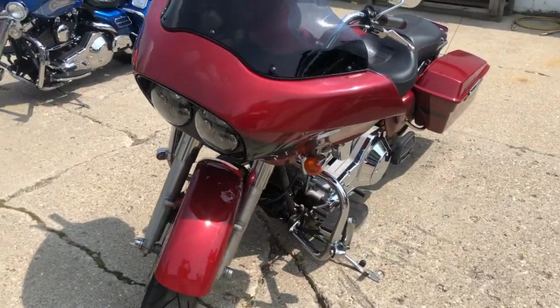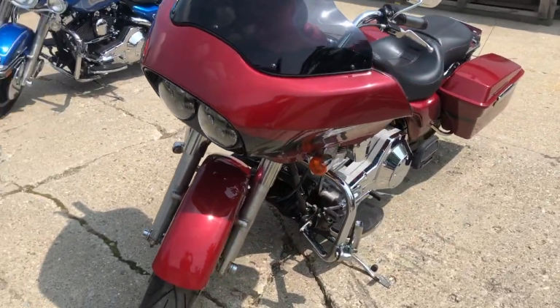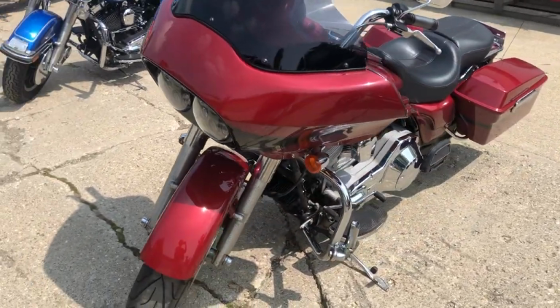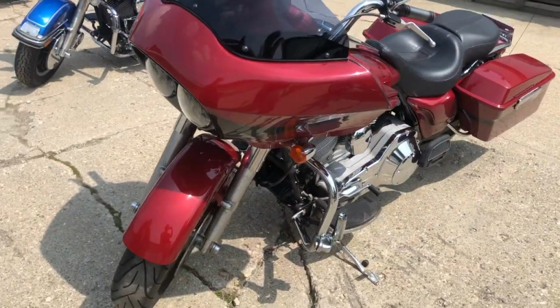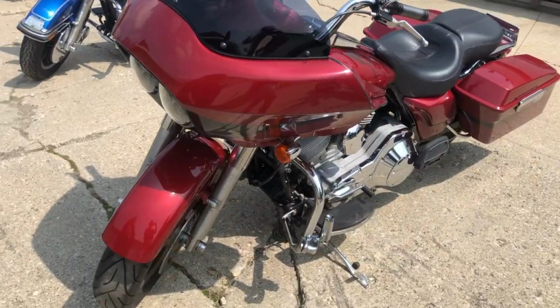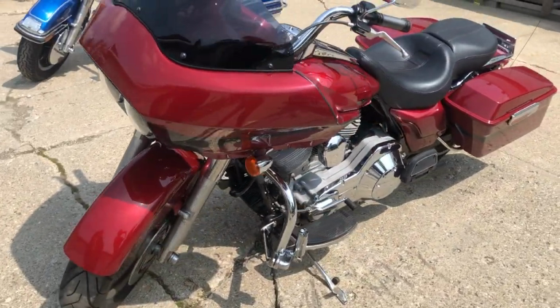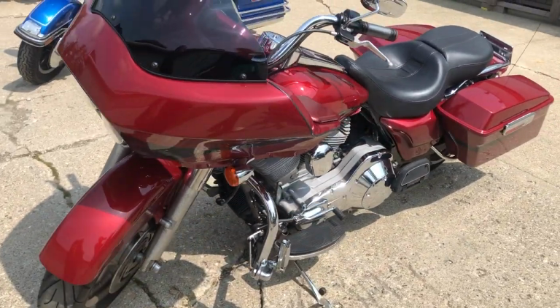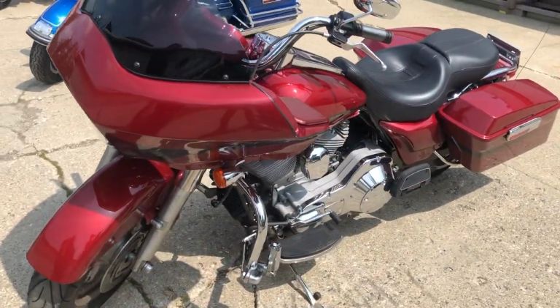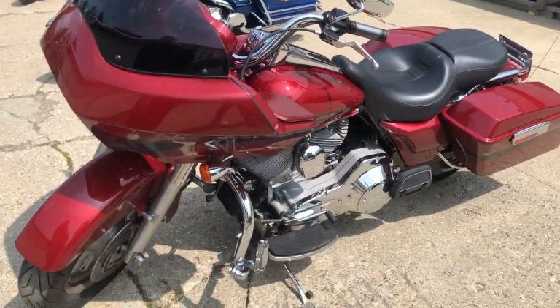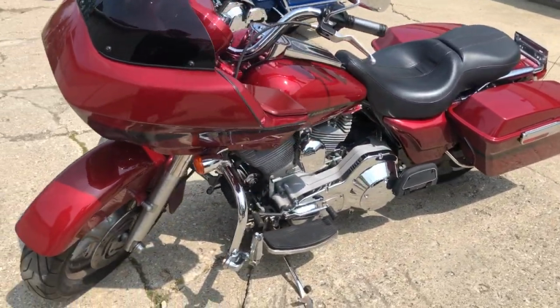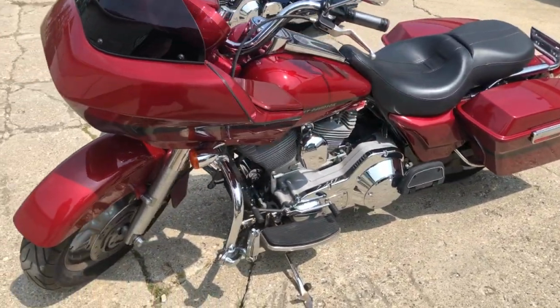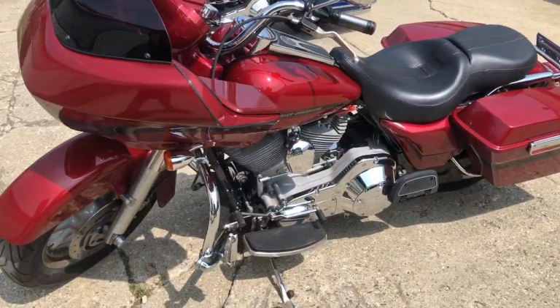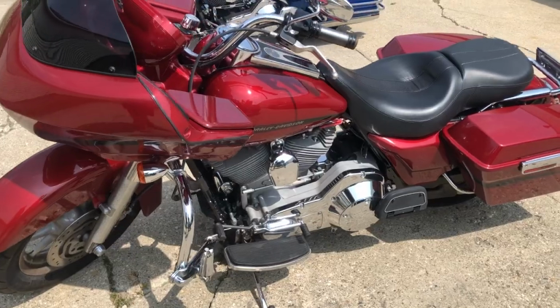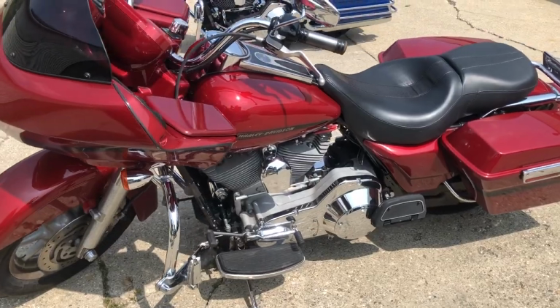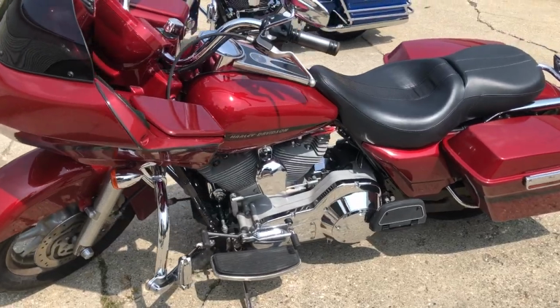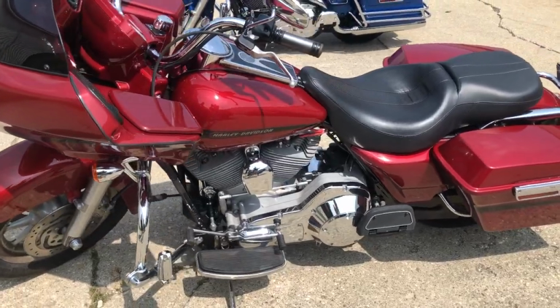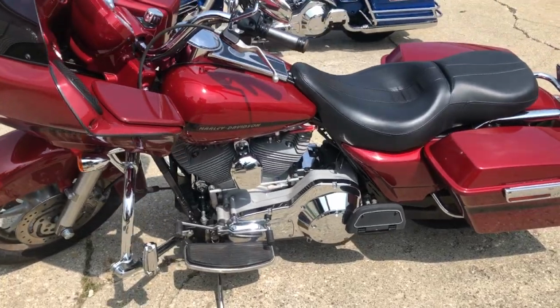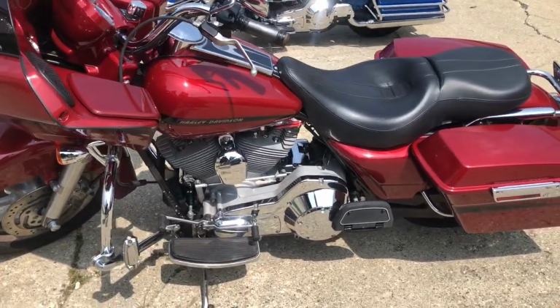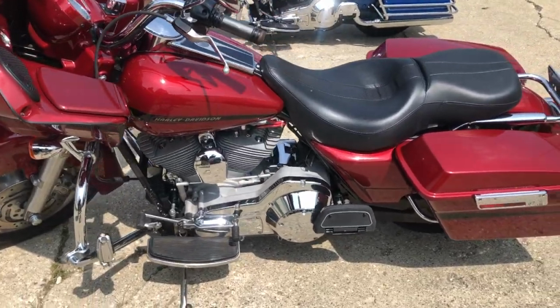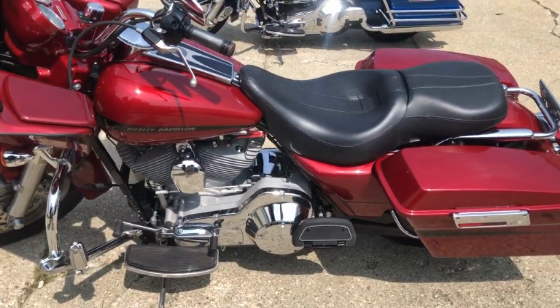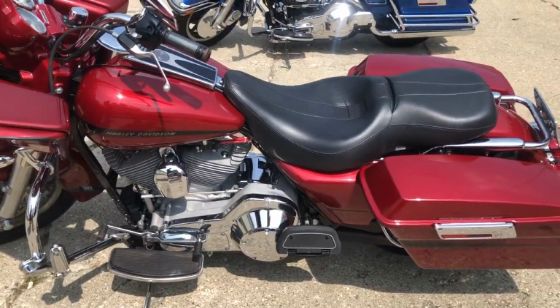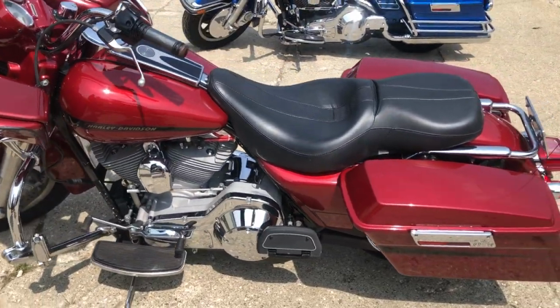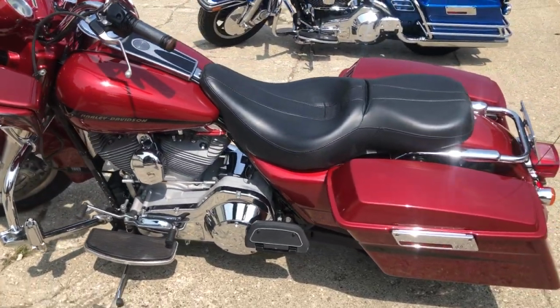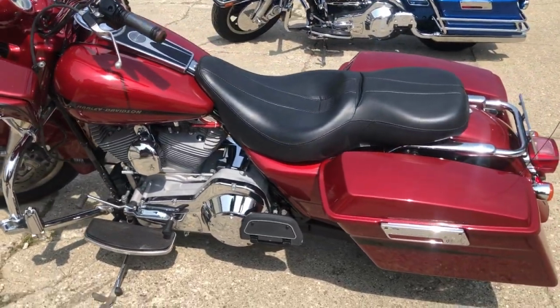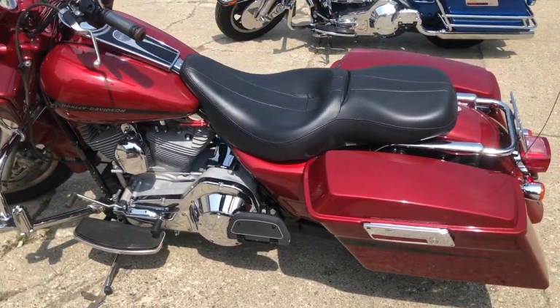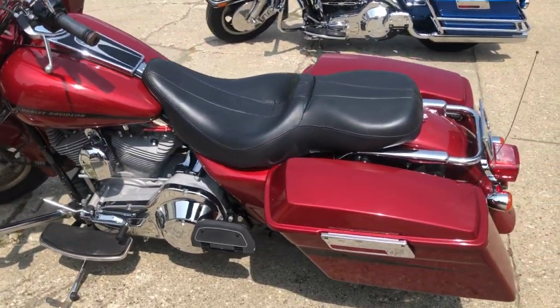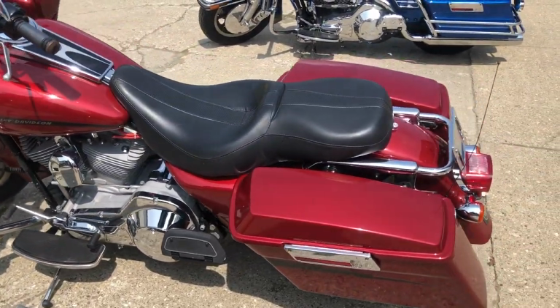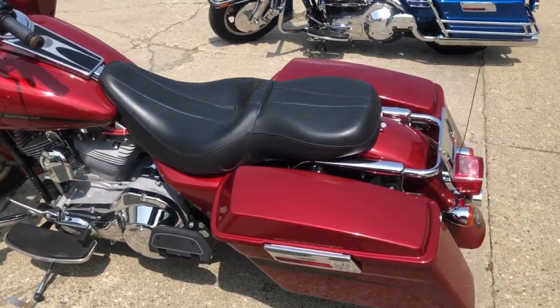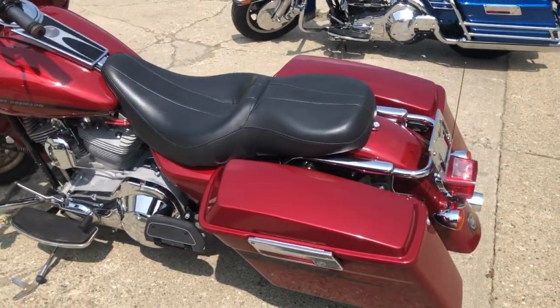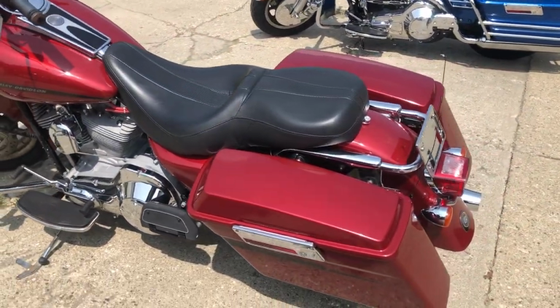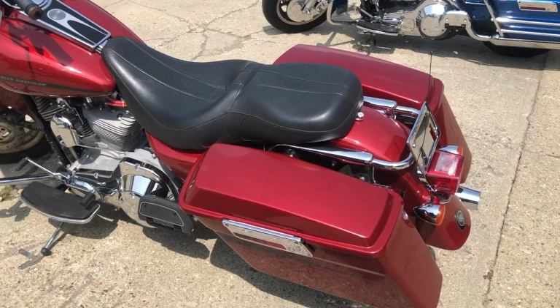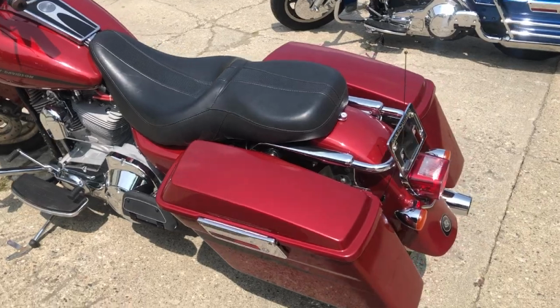Over two grand in extras. You got a paint on the air fairing, Bluetooth stereo, highway pegs, screaming eagle intake, exhaust tips, low-profile seat, and more. Too much to list on this one guys.